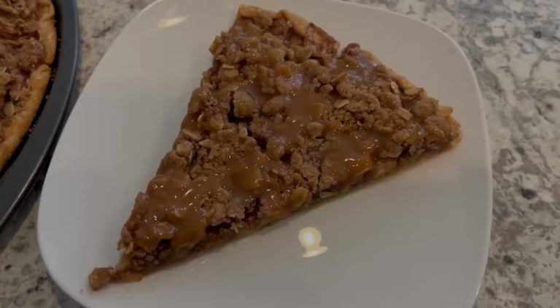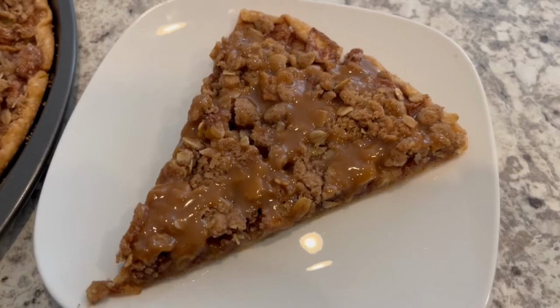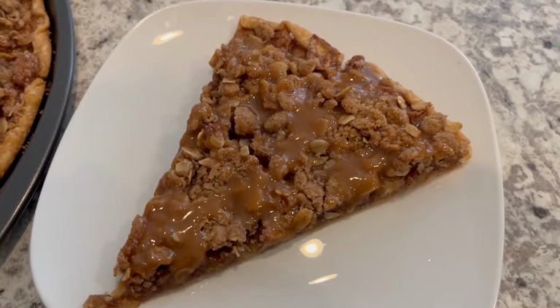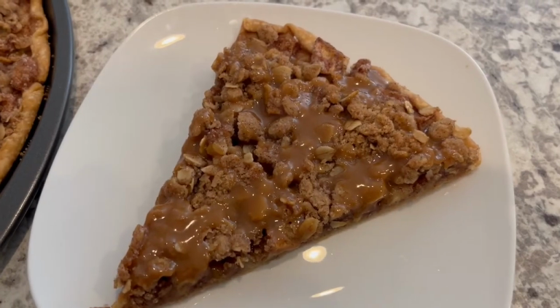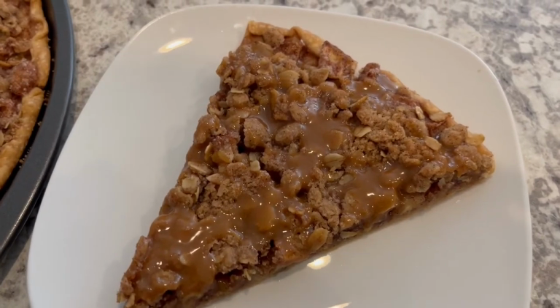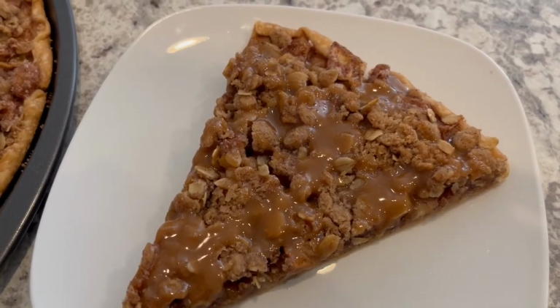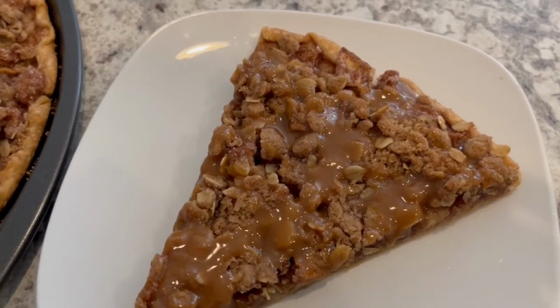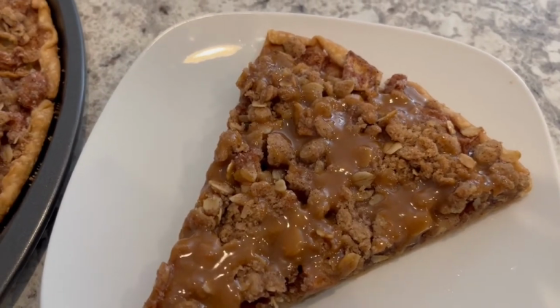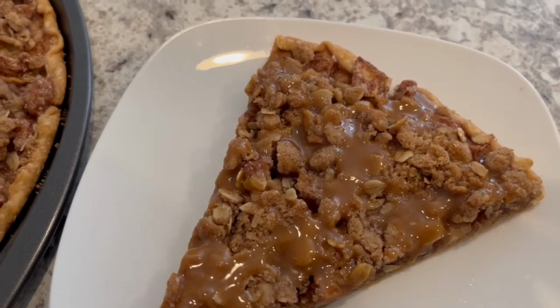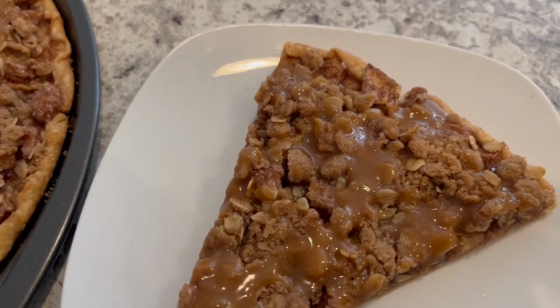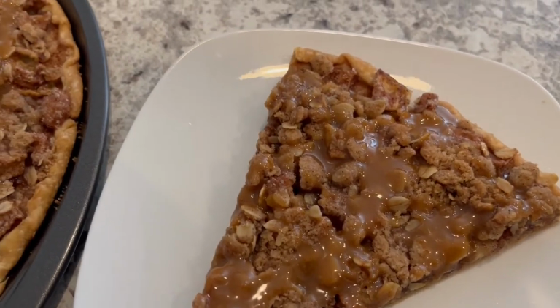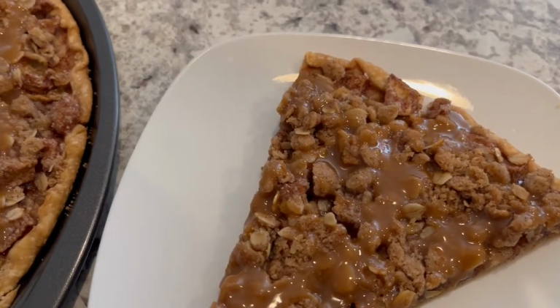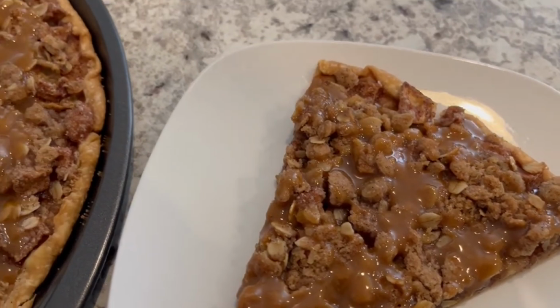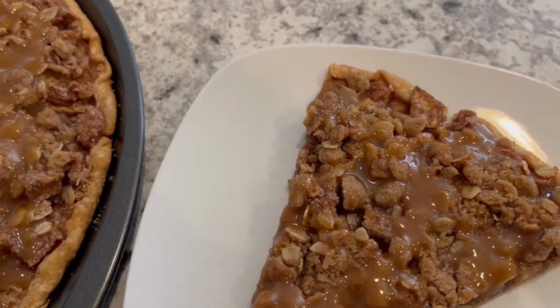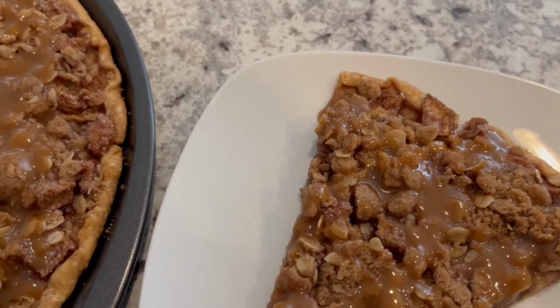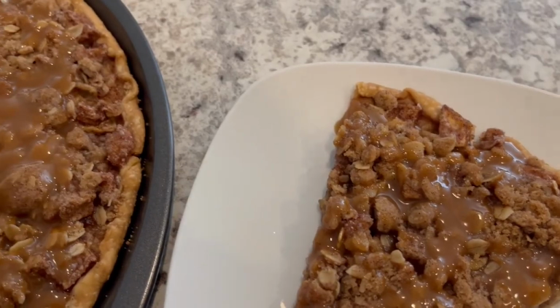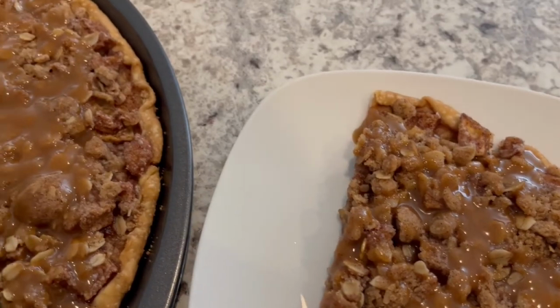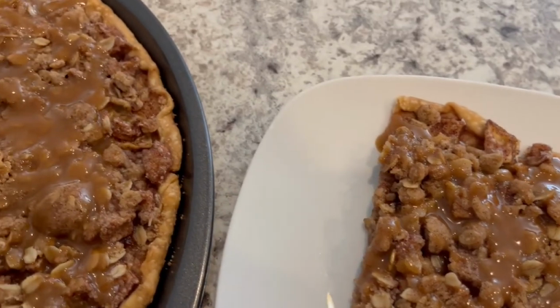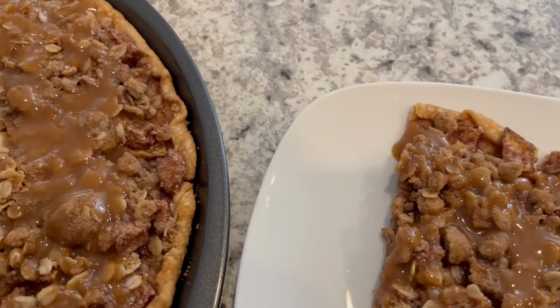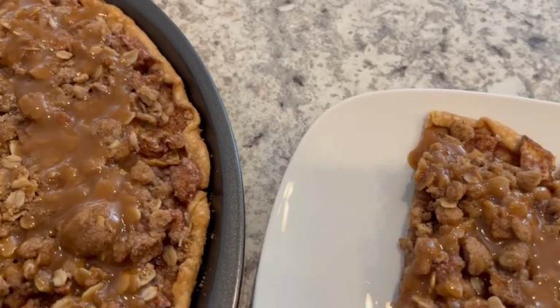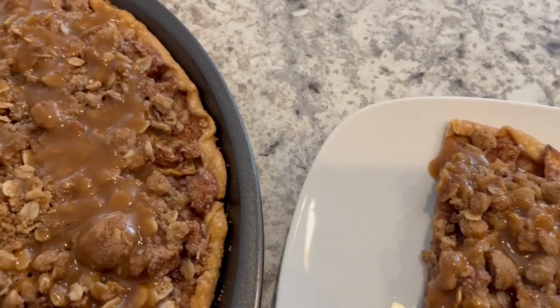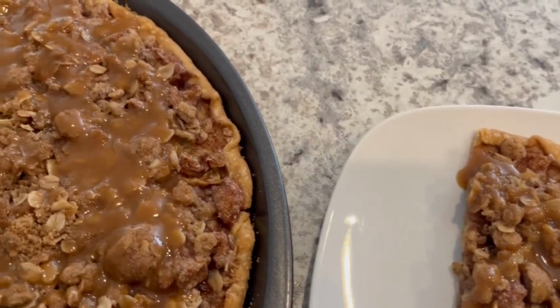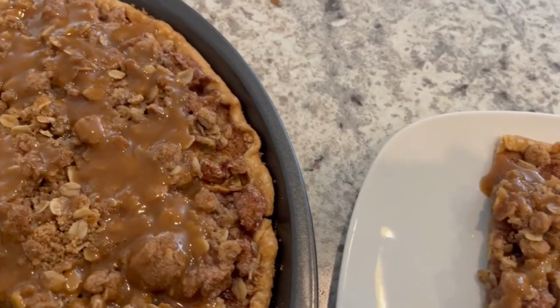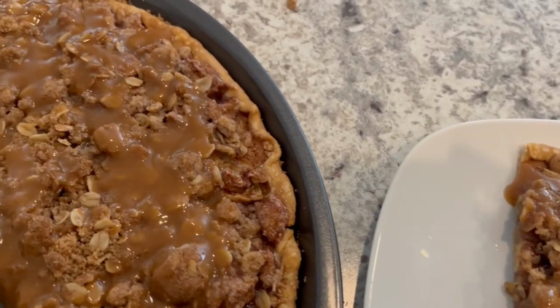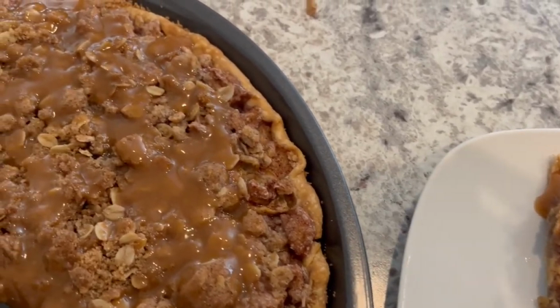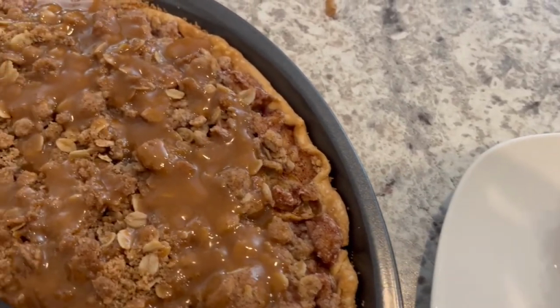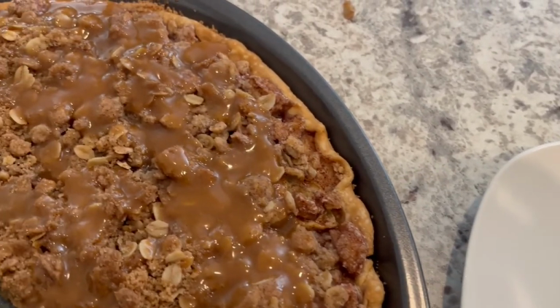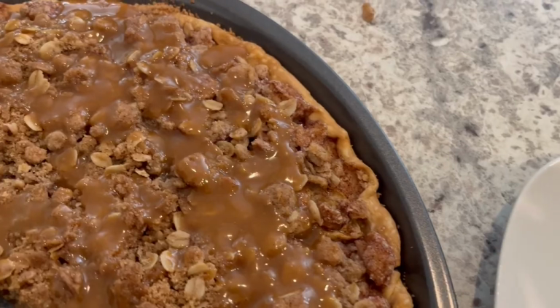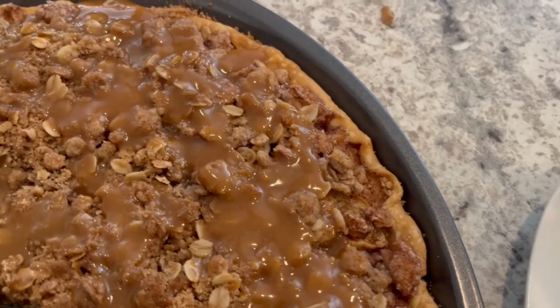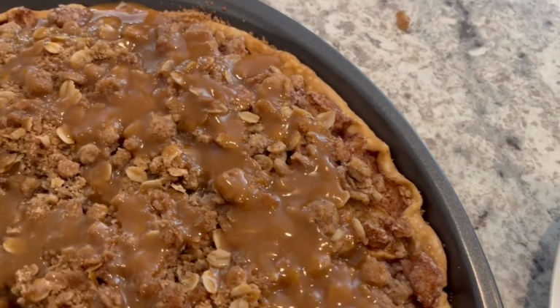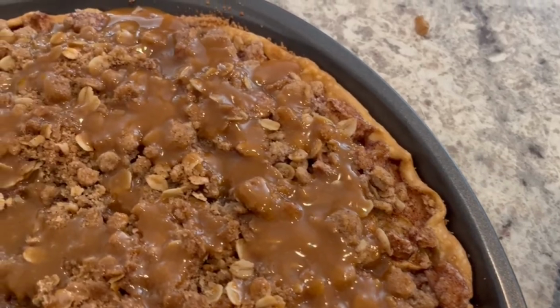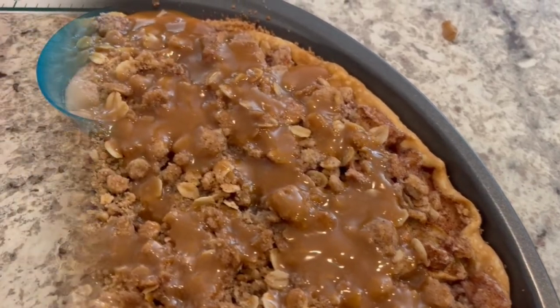Hi, my name is Andrea with Foodimentary Adventures in Food and today I'm sharing a quick and easy recipe for apple crisp pizza. So let me show you what you're going to need.